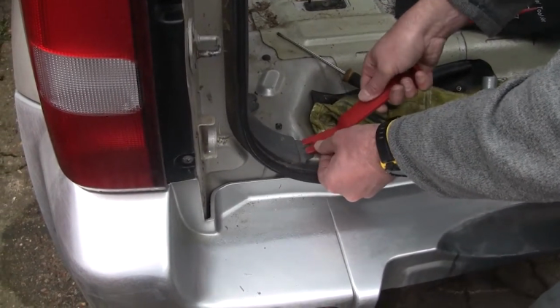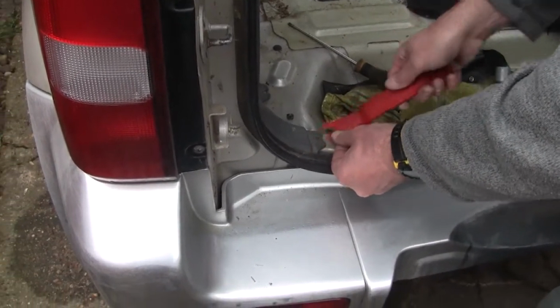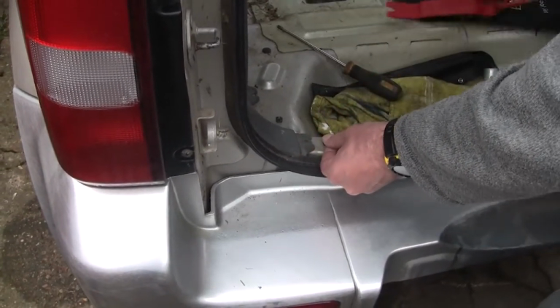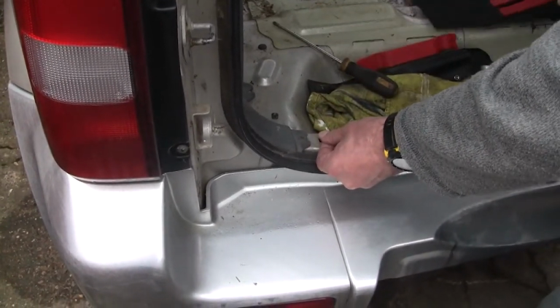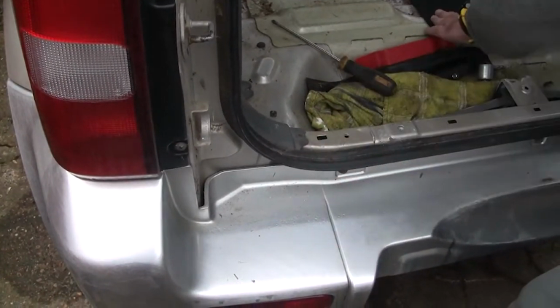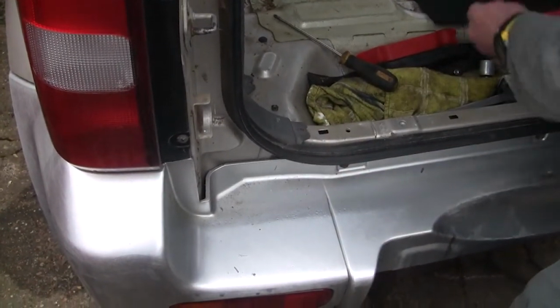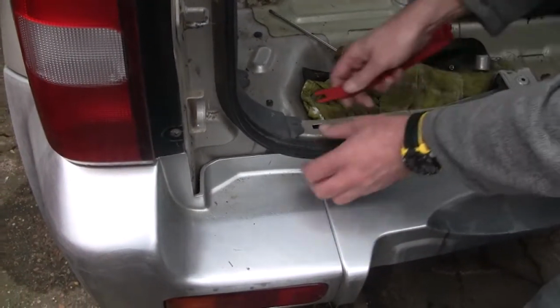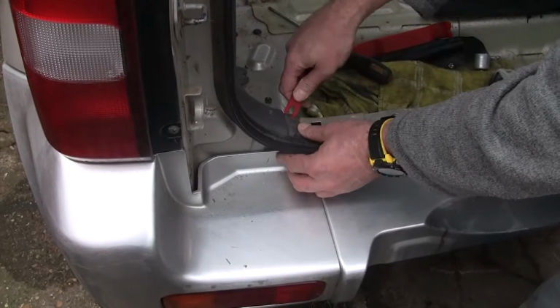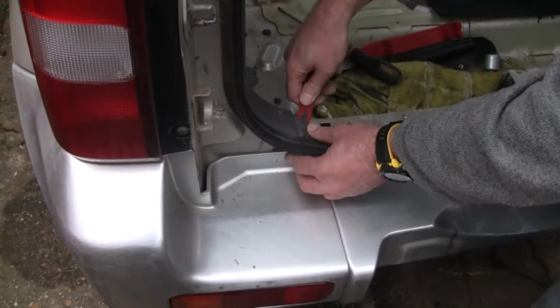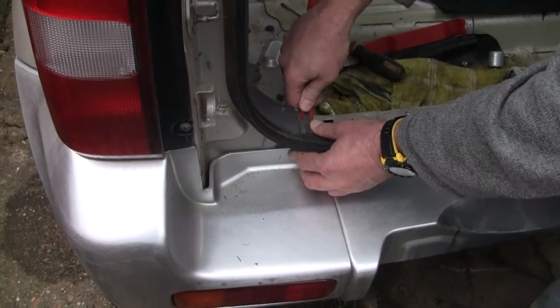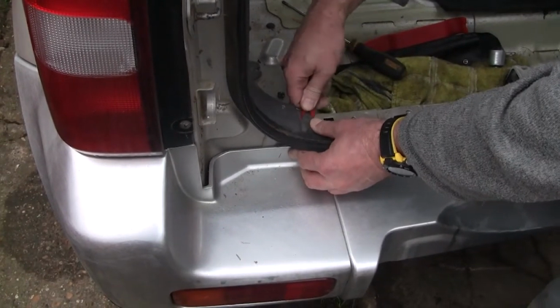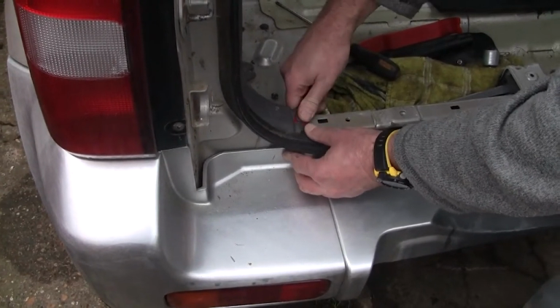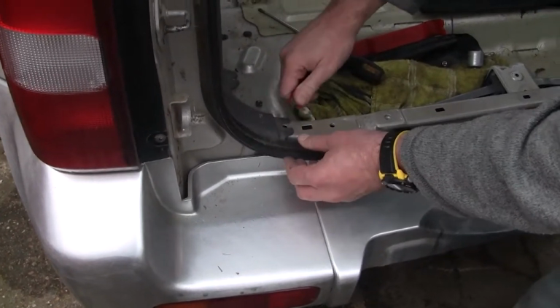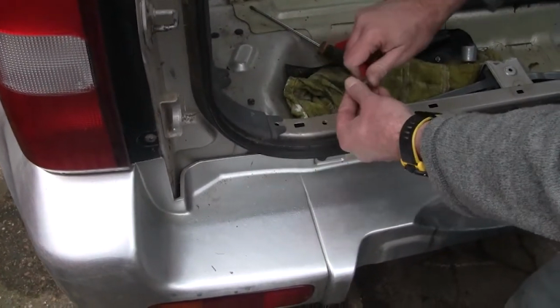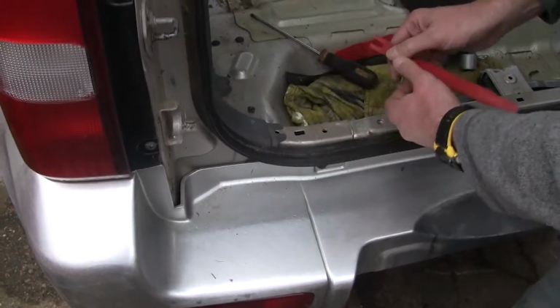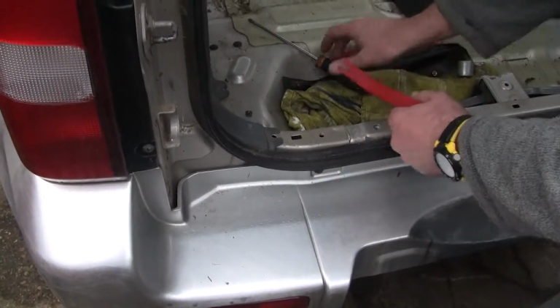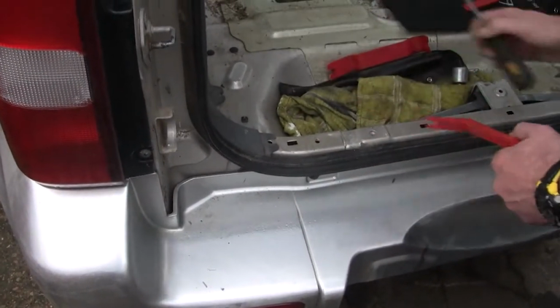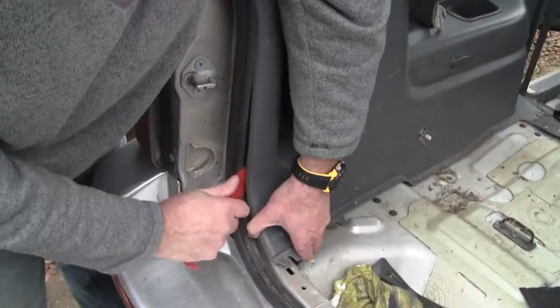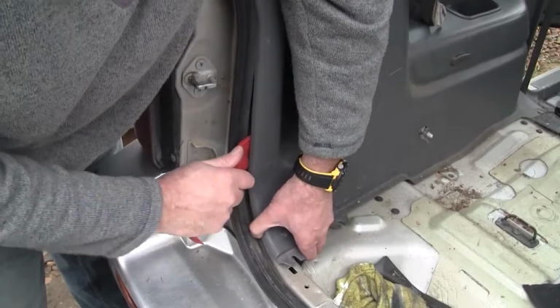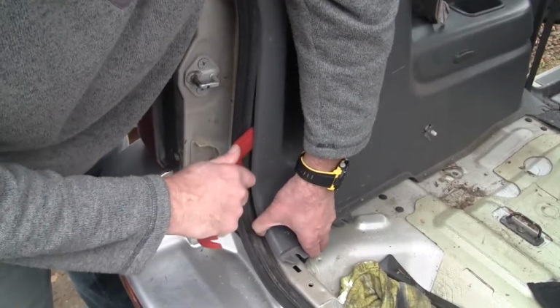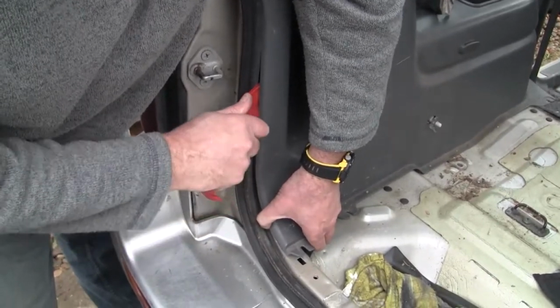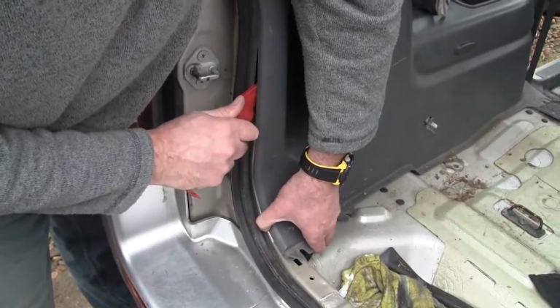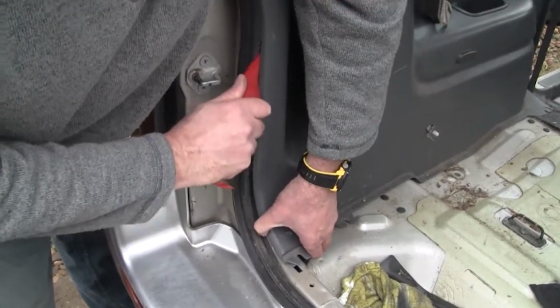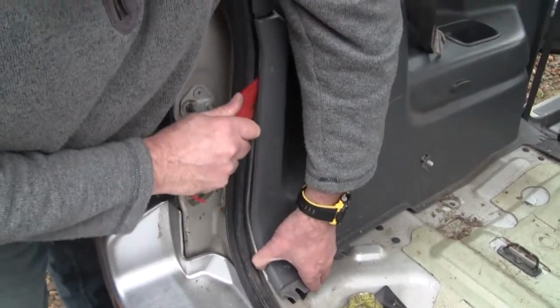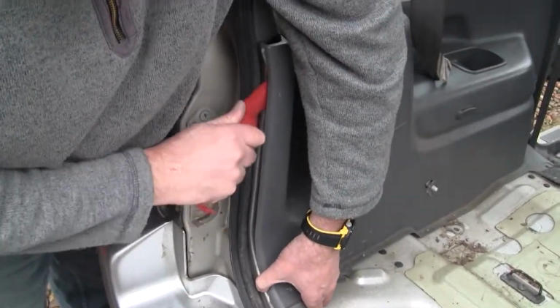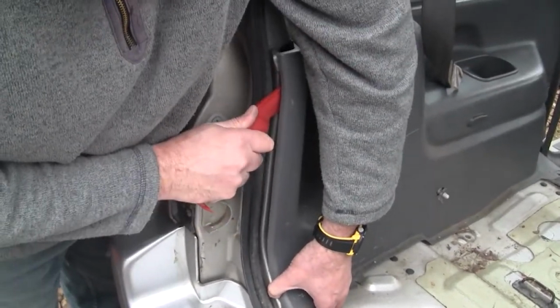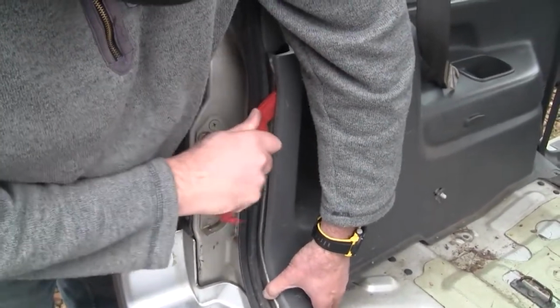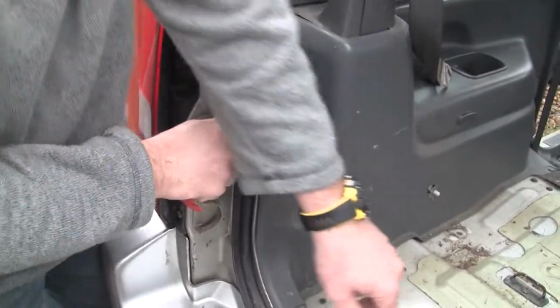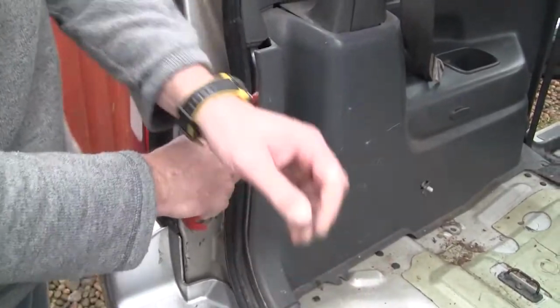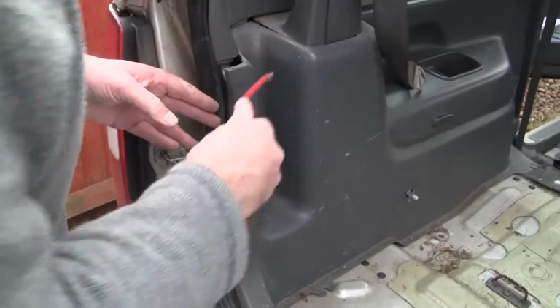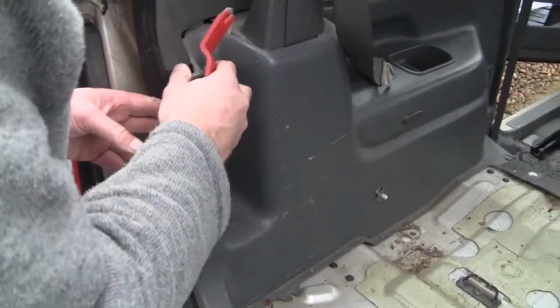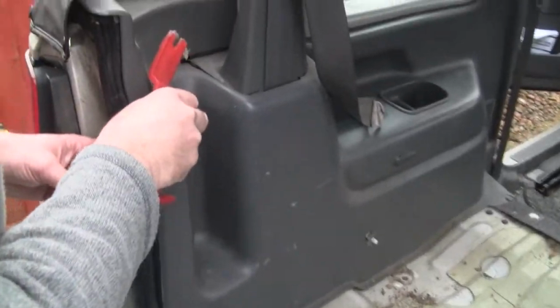With all the rivets out of the way the next job is to remove the side panel. To do this simply put your plastic pry tool in at the edge at the bottom and slowly work your way up. It will make horrible popping and cracking noises. Work your way around the panel gently prying it away.